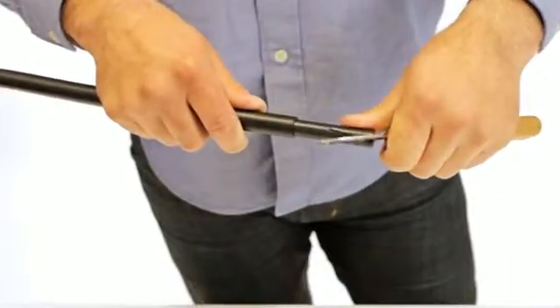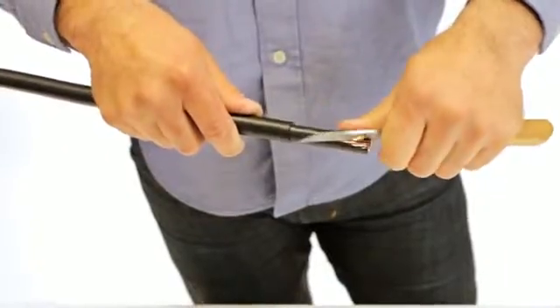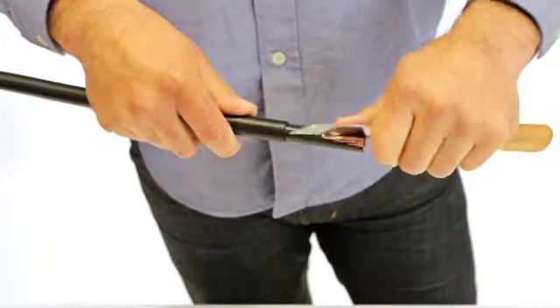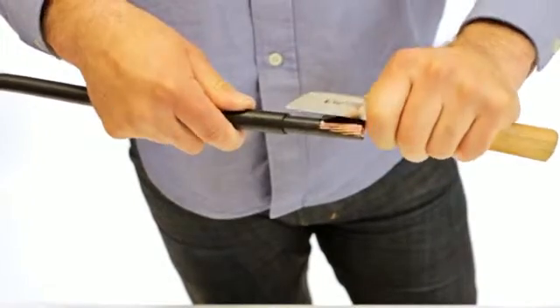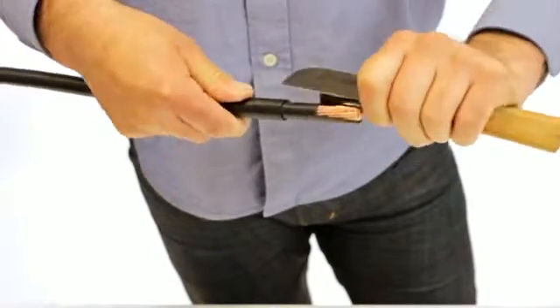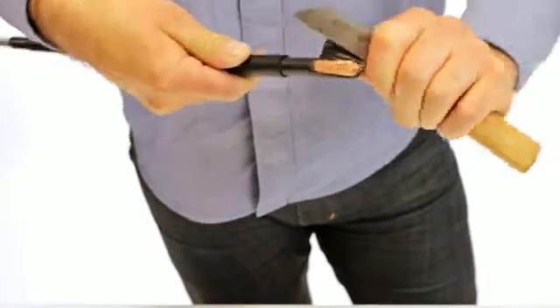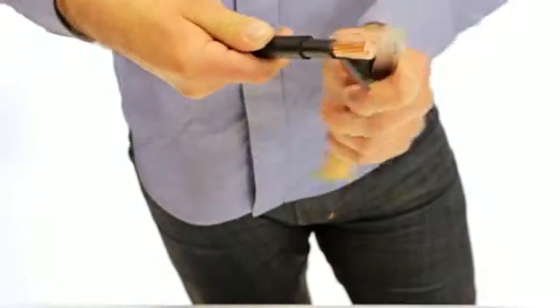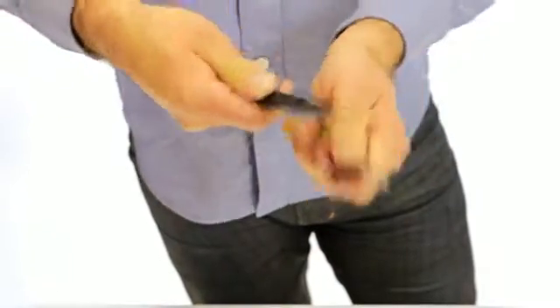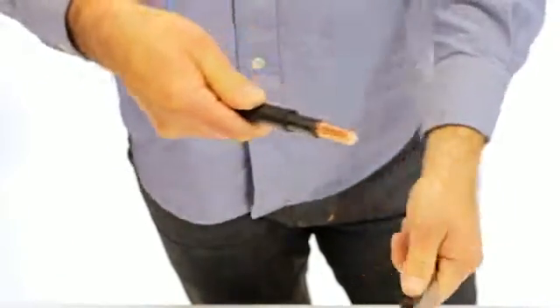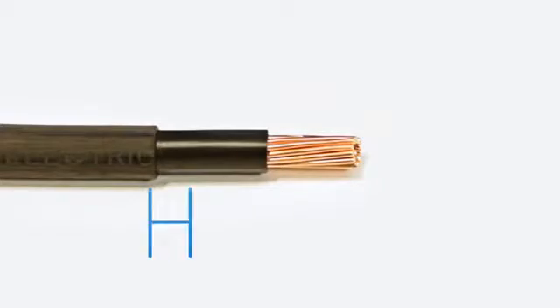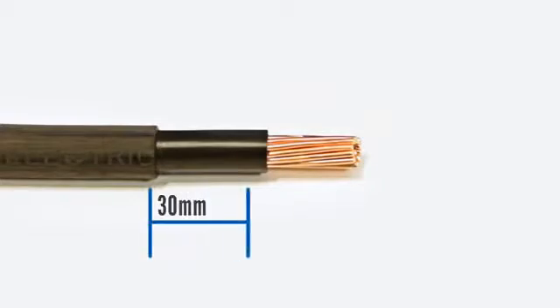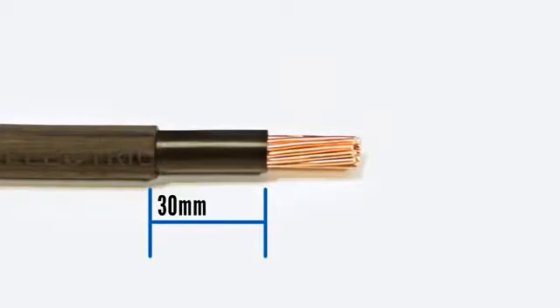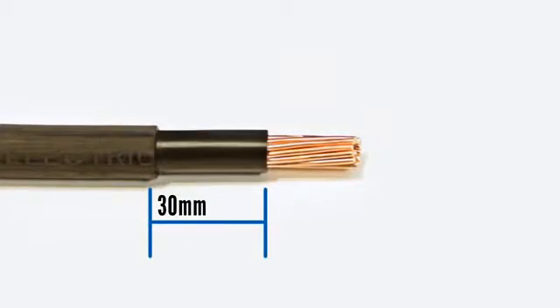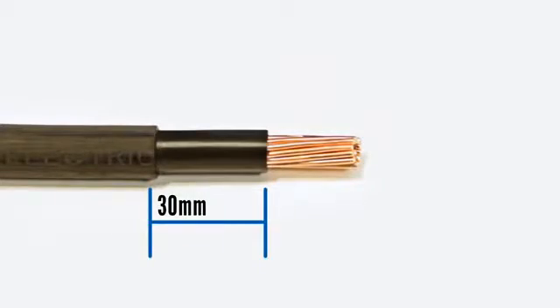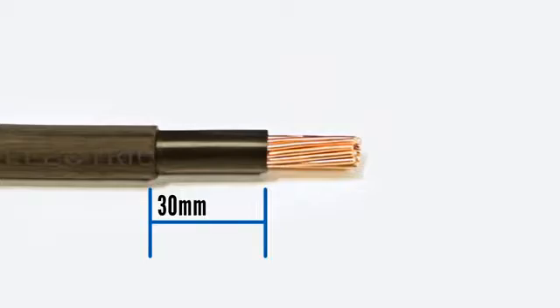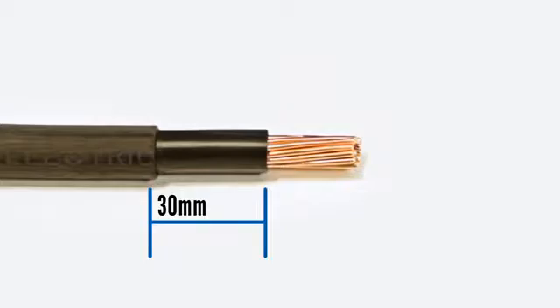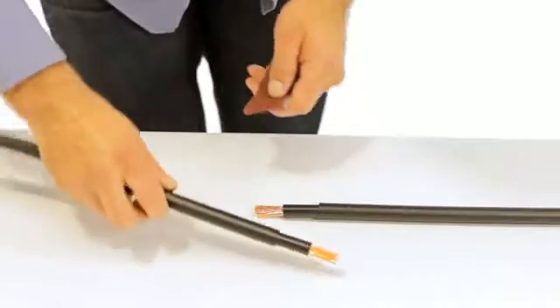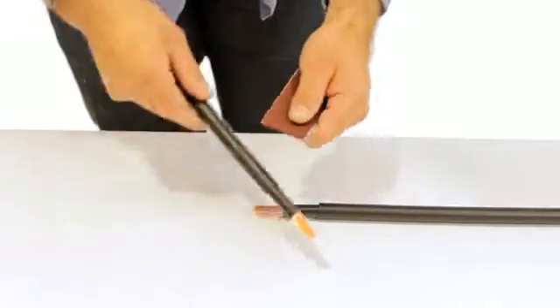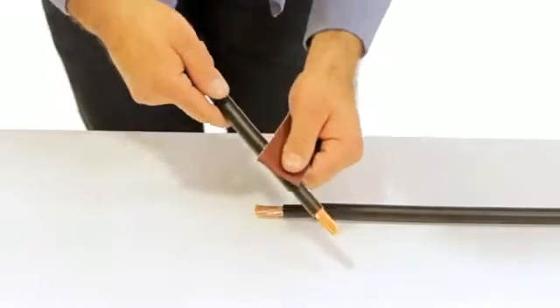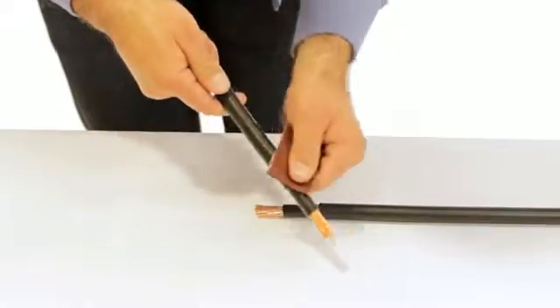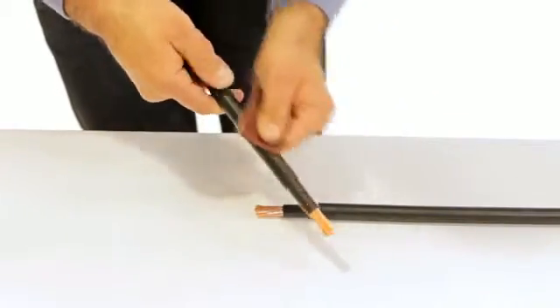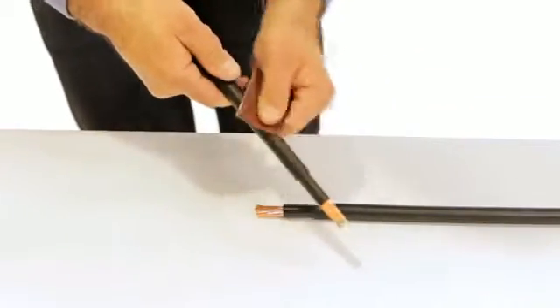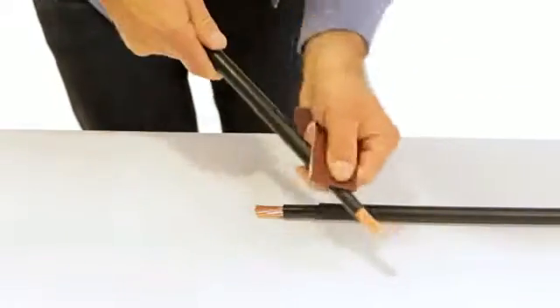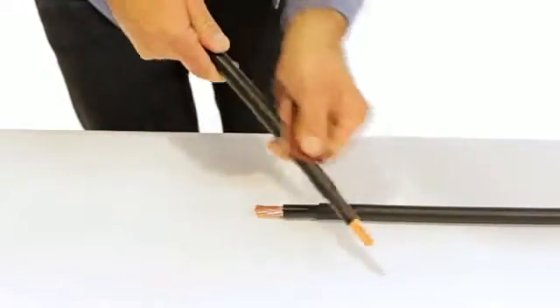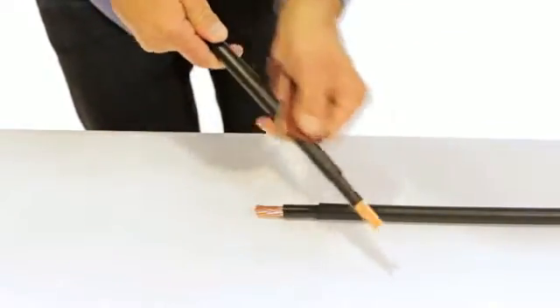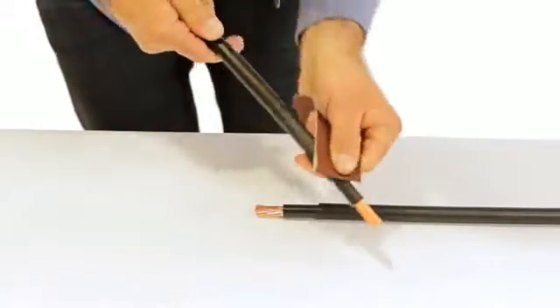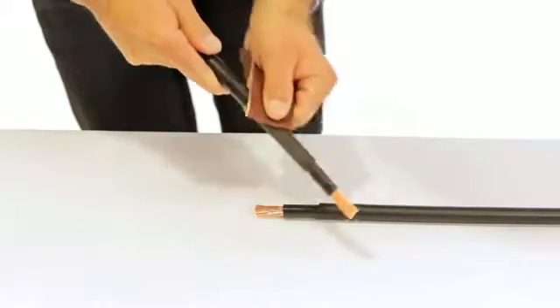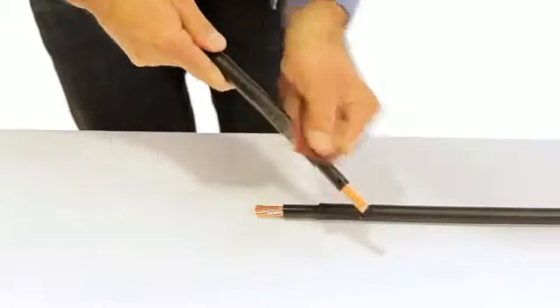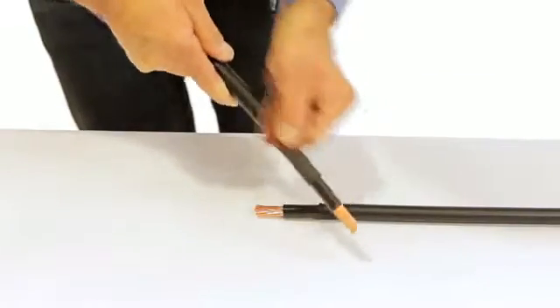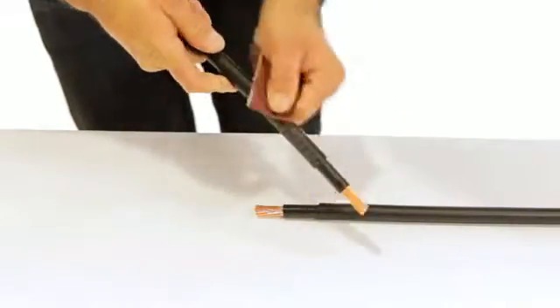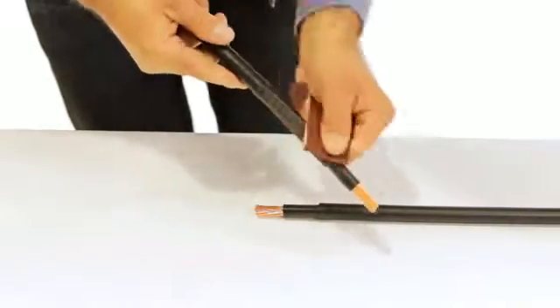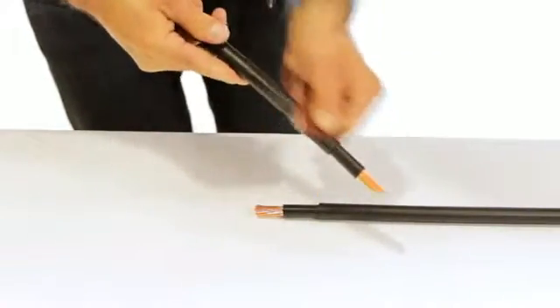For double insulated cables, remove the outer jacket for a distance of 30mm. Thoroughly abrade the cable sheath for a distance of 100mm back from the insulation removal point.